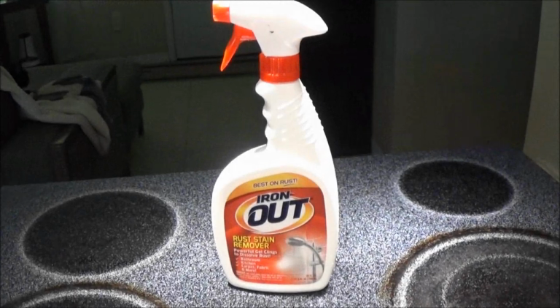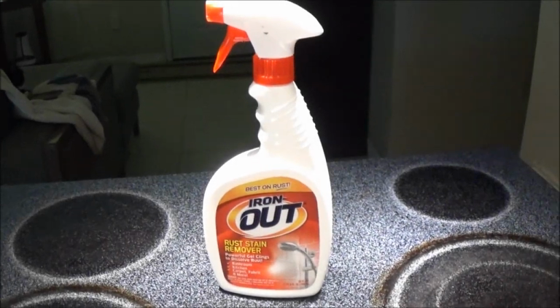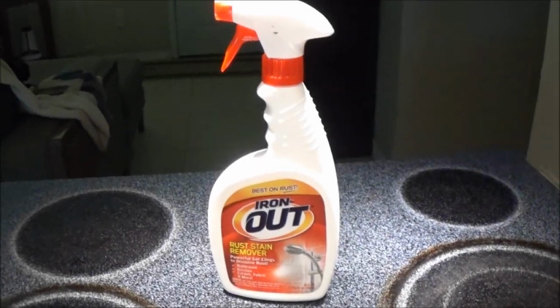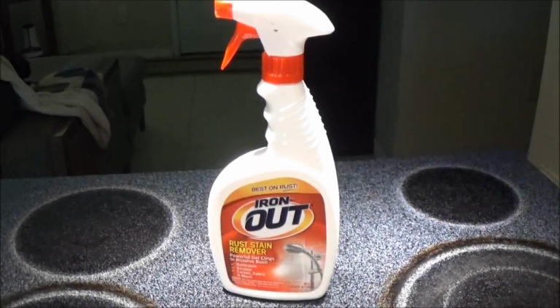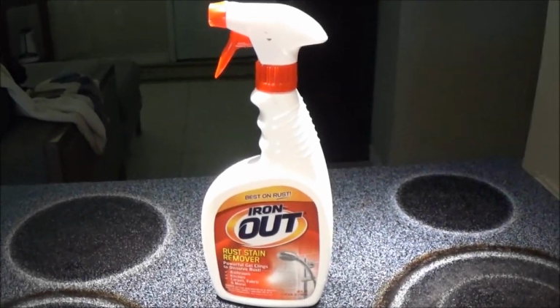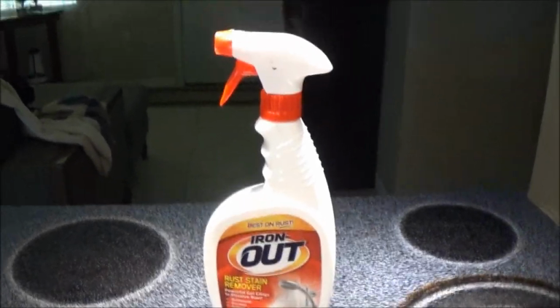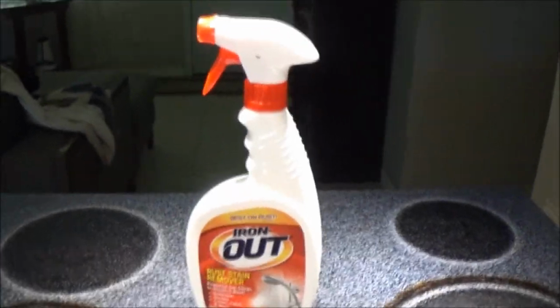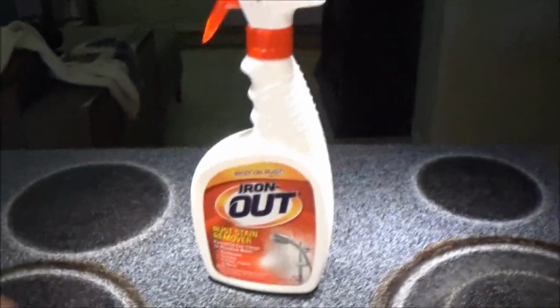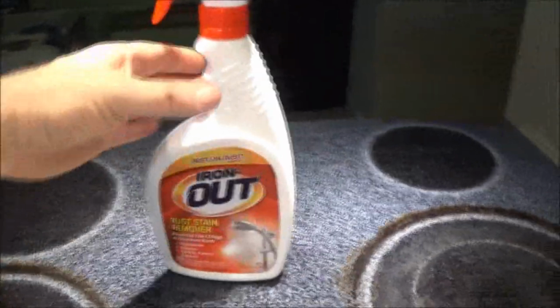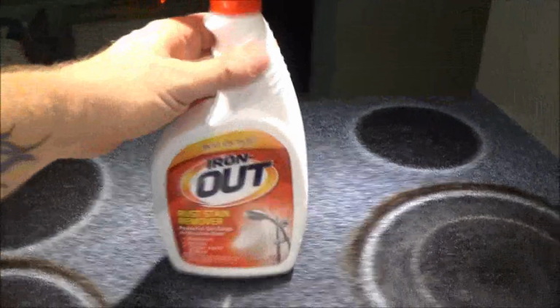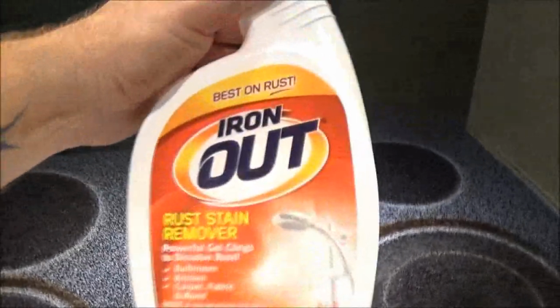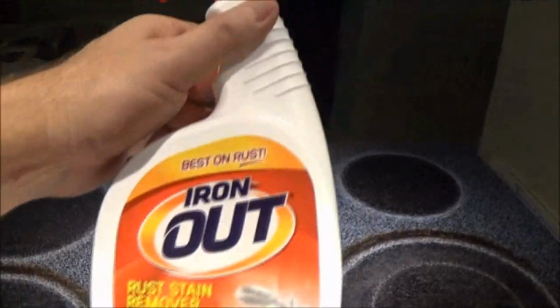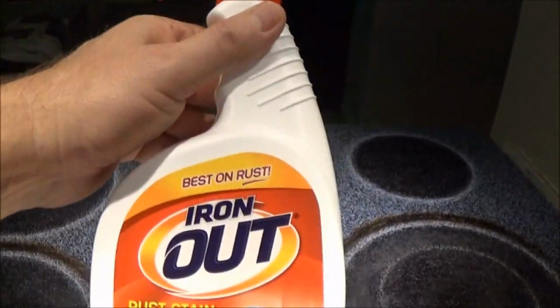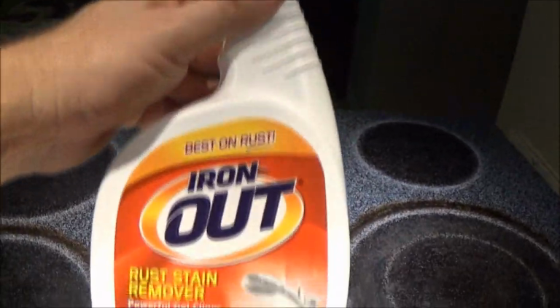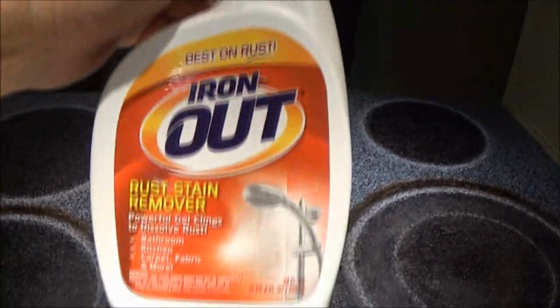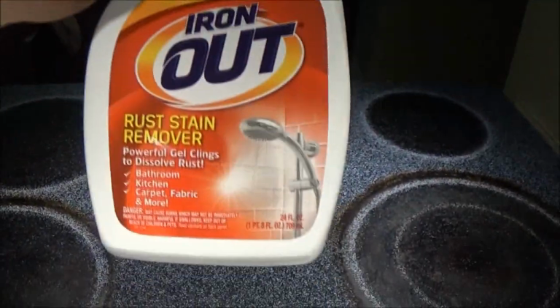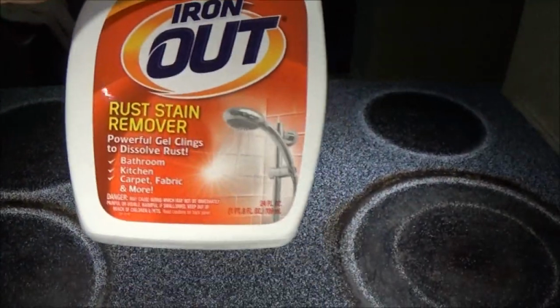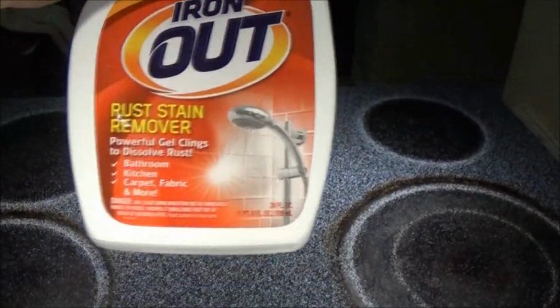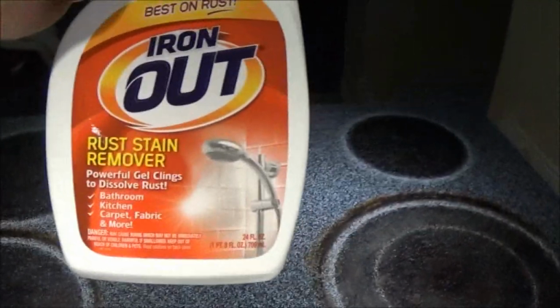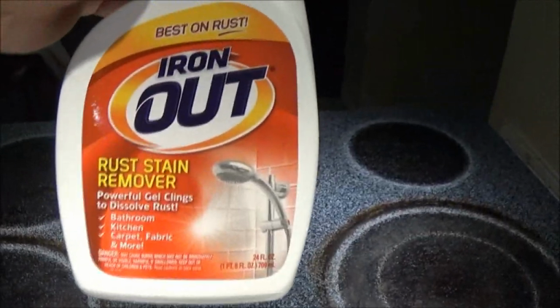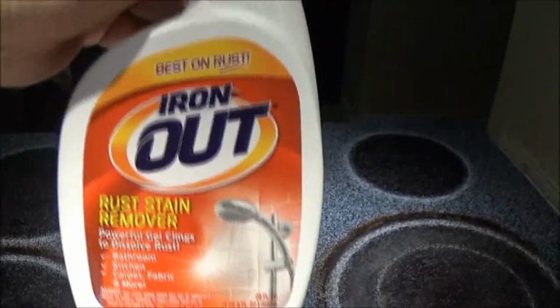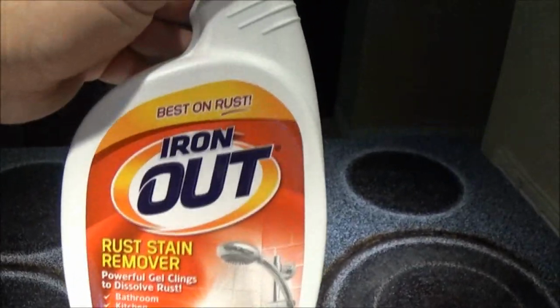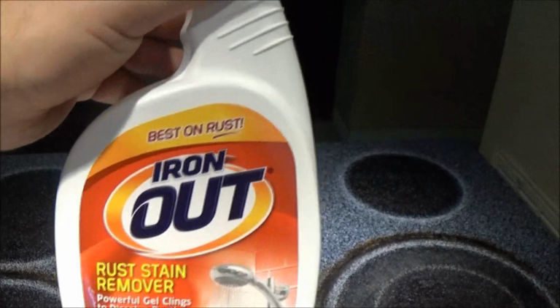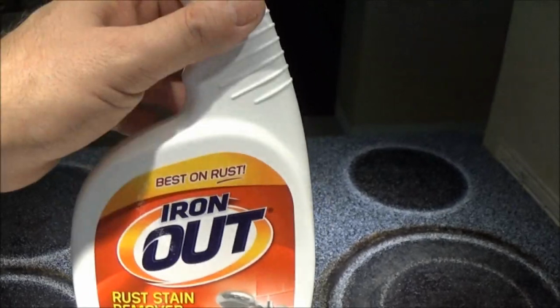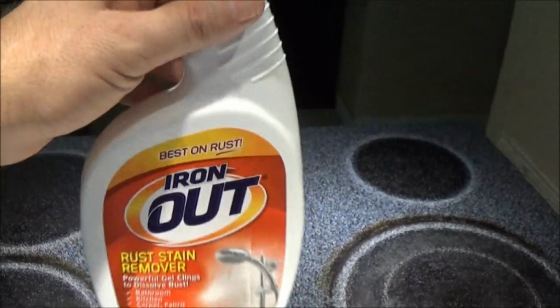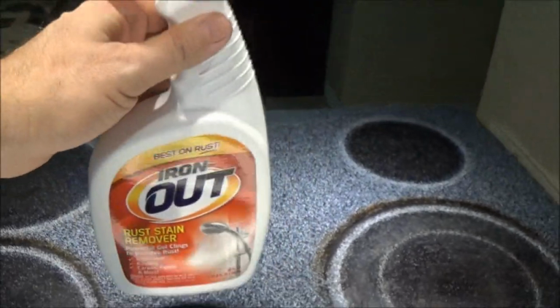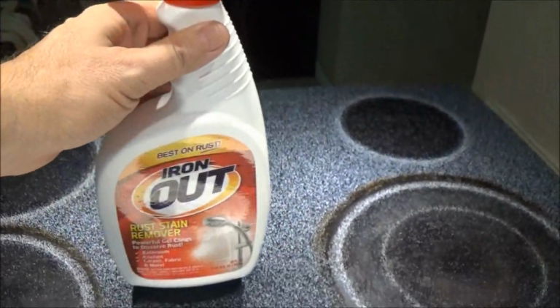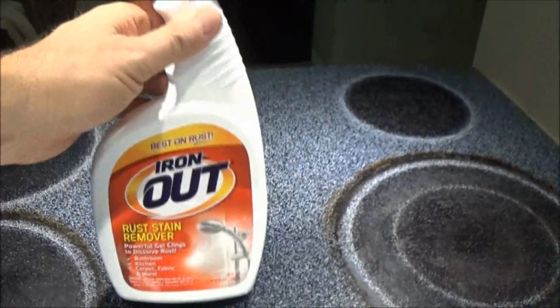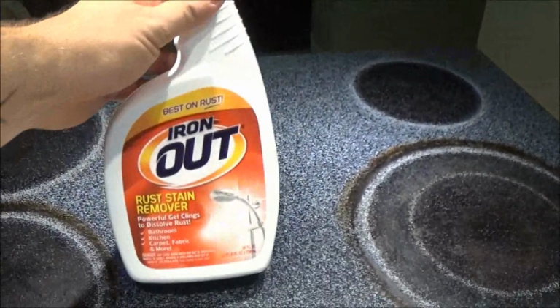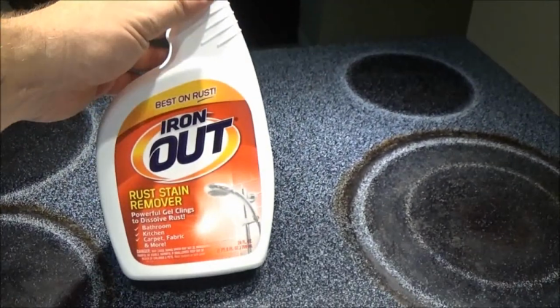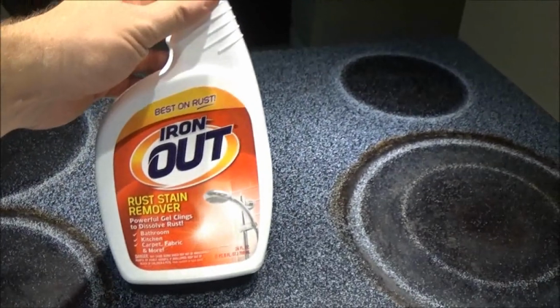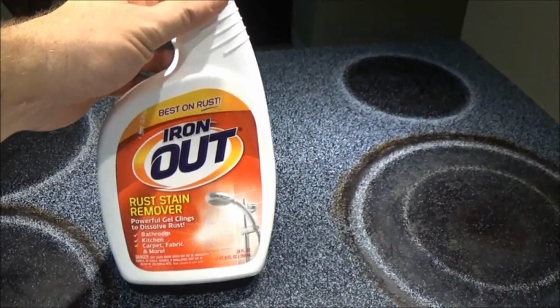Hey guys, SheaBear1000 here. We're going to try this stuff out today. Well, I've used it before, but I want to share this with you guys. So let's see what it does.